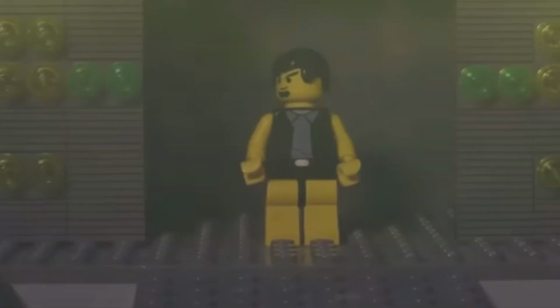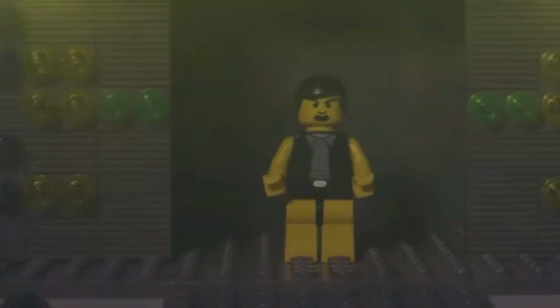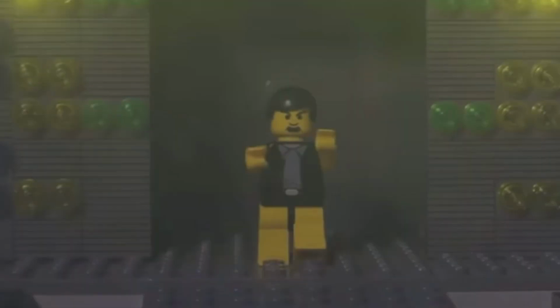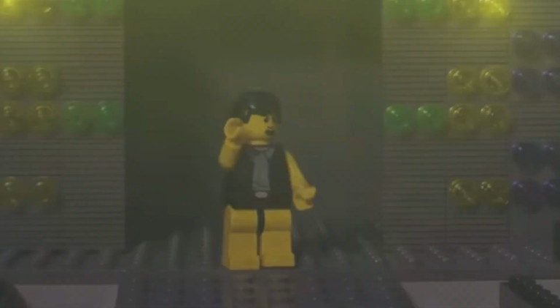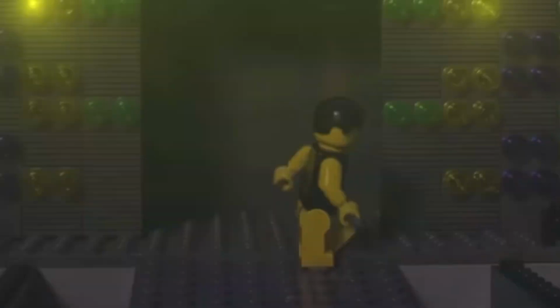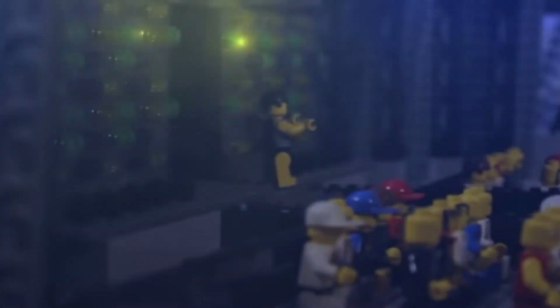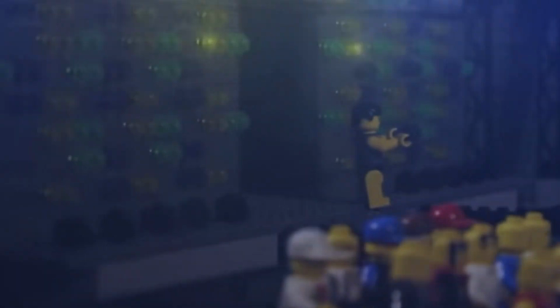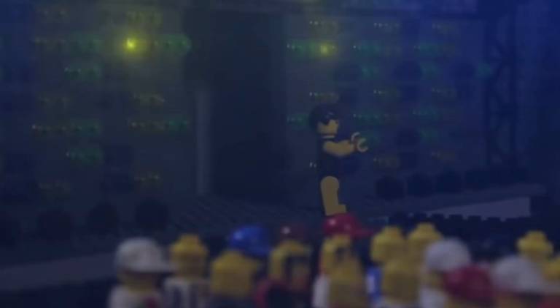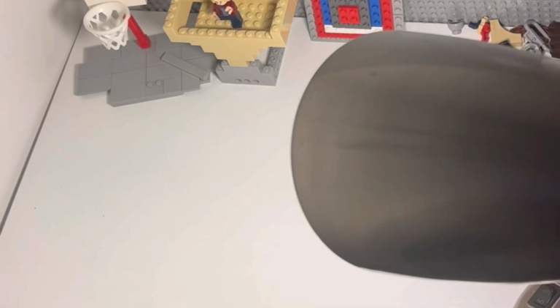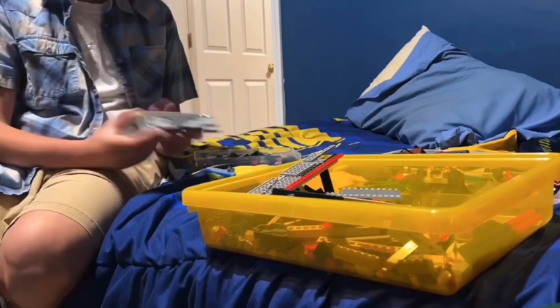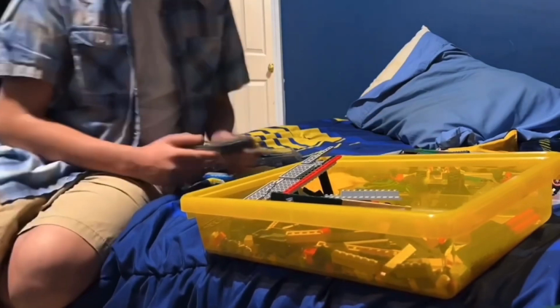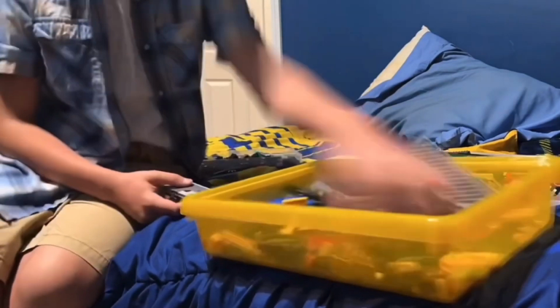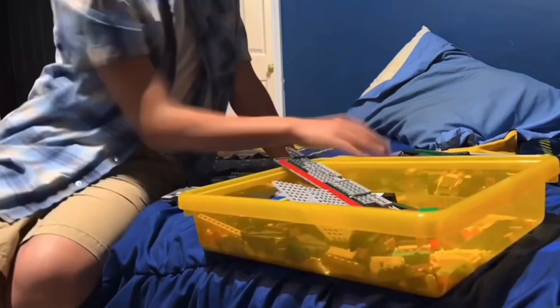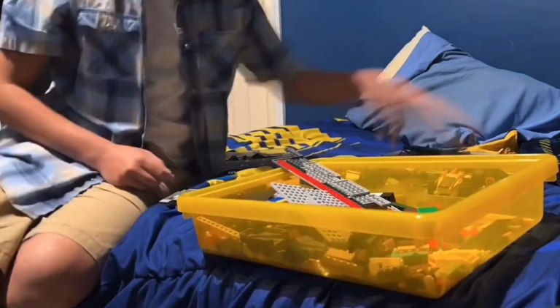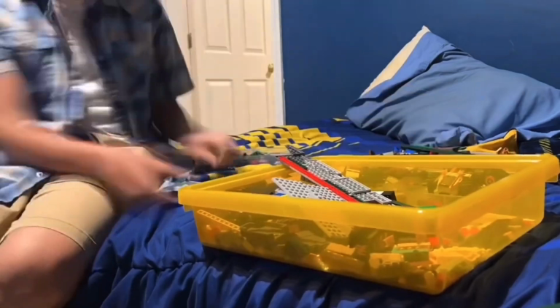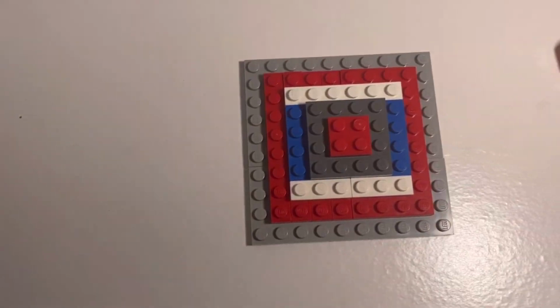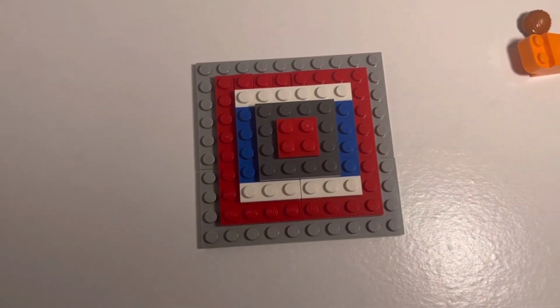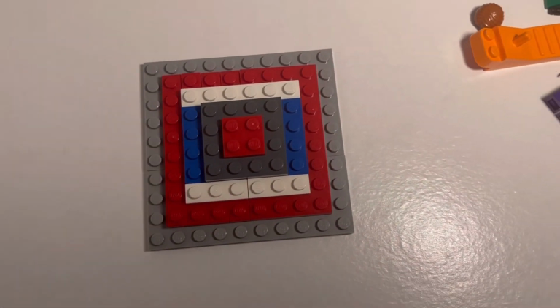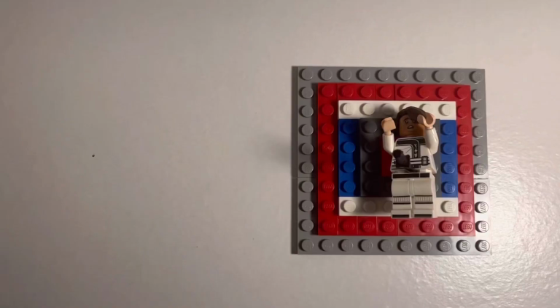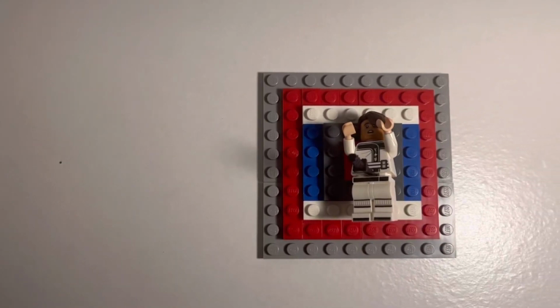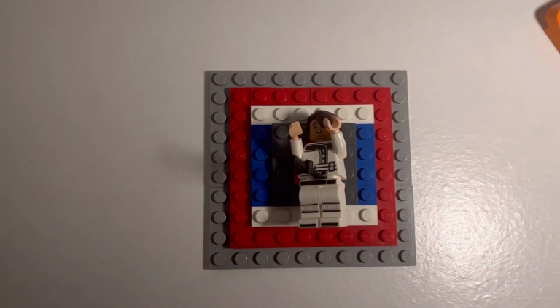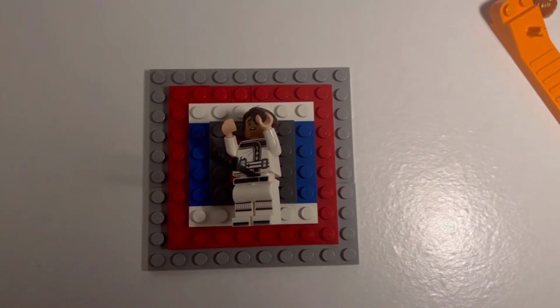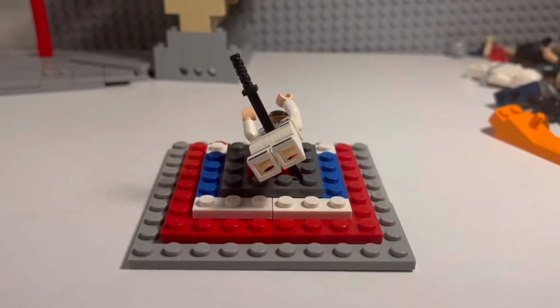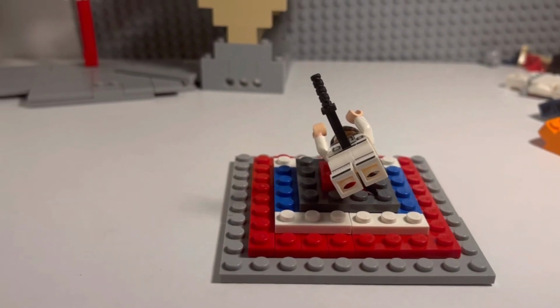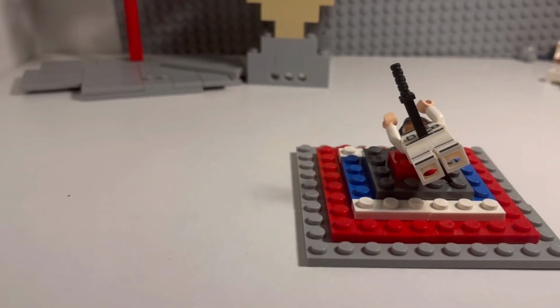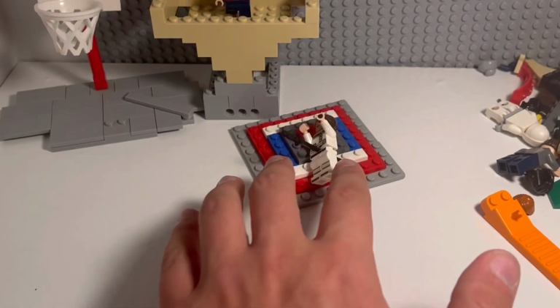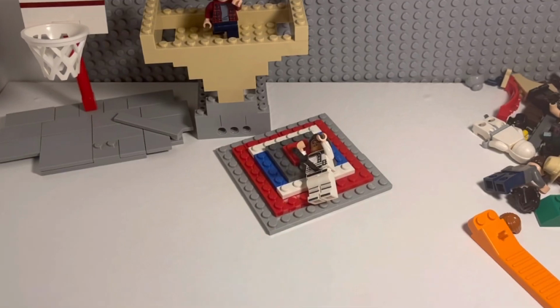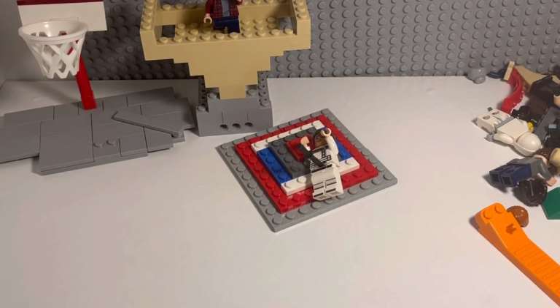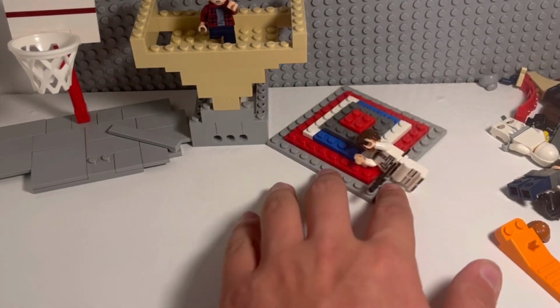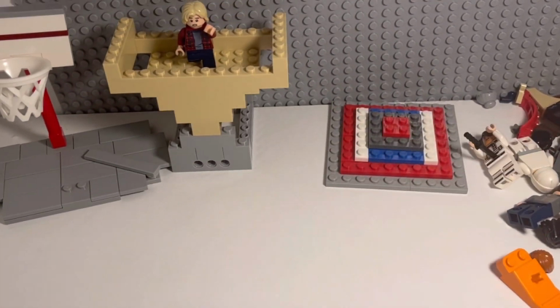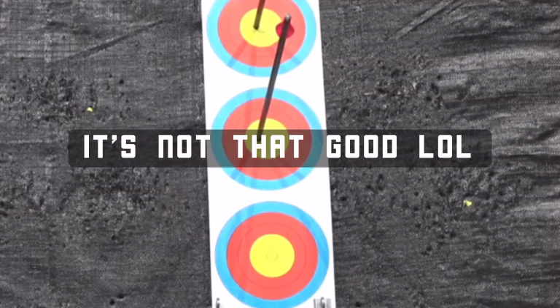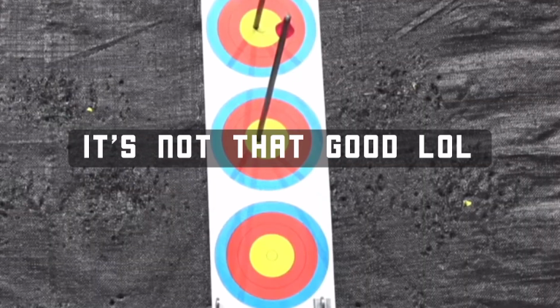Next up, for archery, I decided to make a rather simple build. By simply stacking base plates on top of one another, I was able to obtain a decent looking target as used in archery. And yeah, I don't think it turned out too terribly bad.